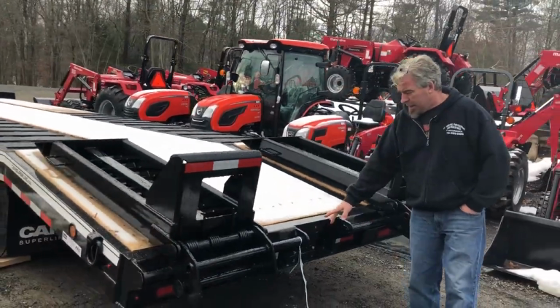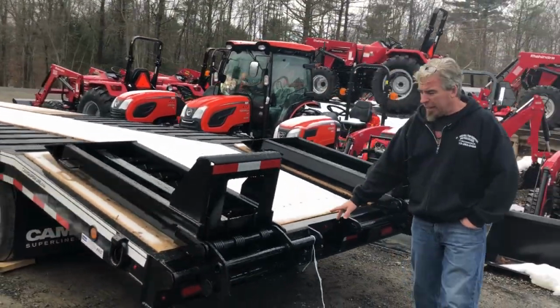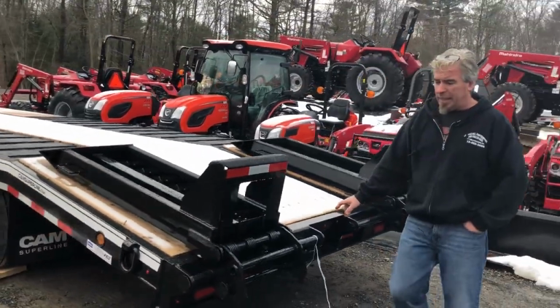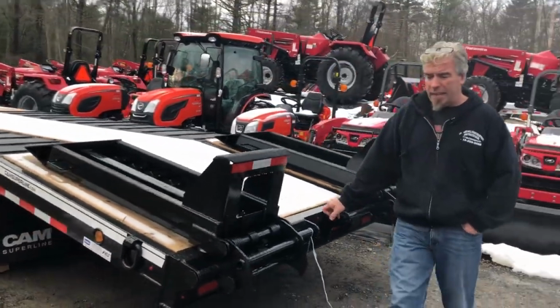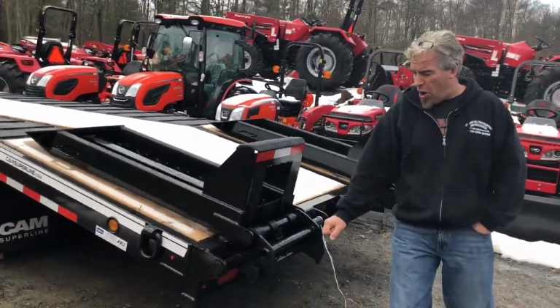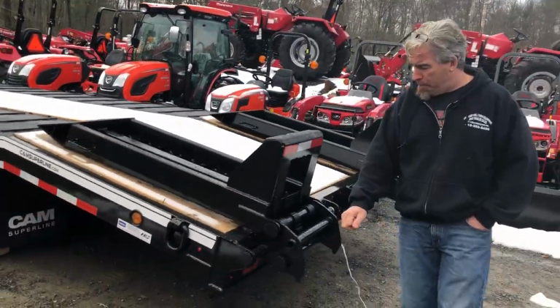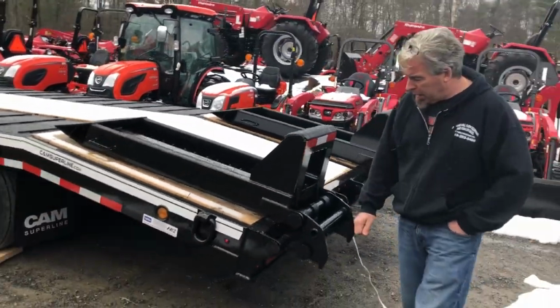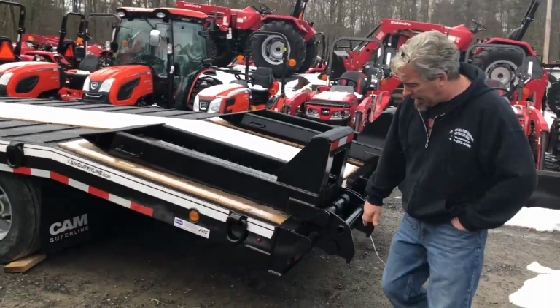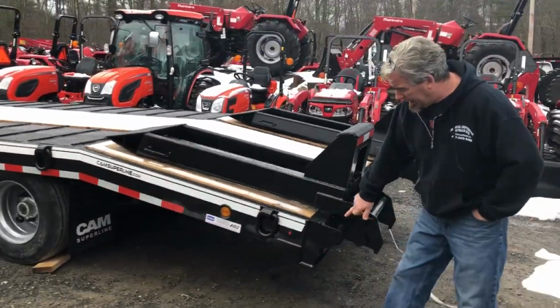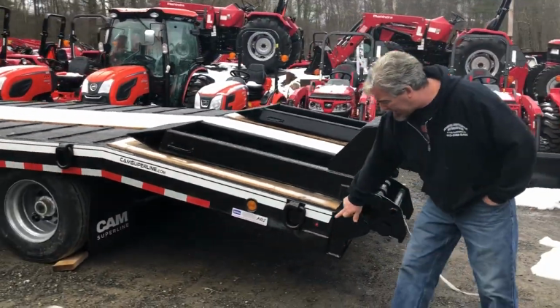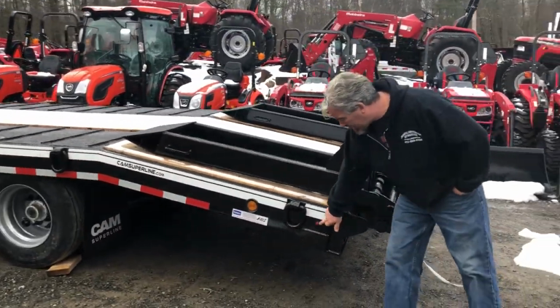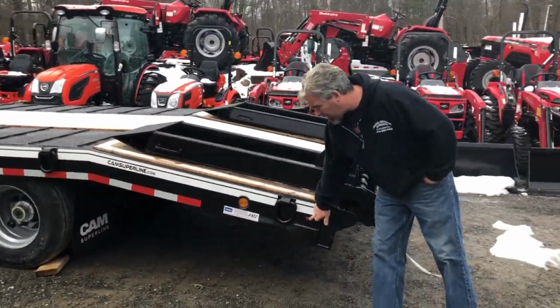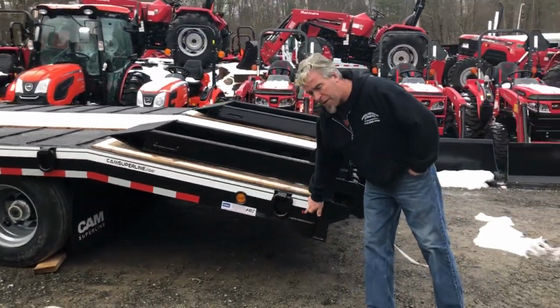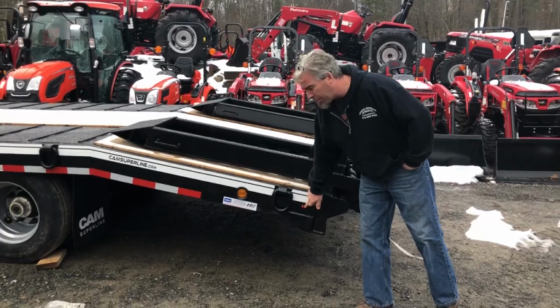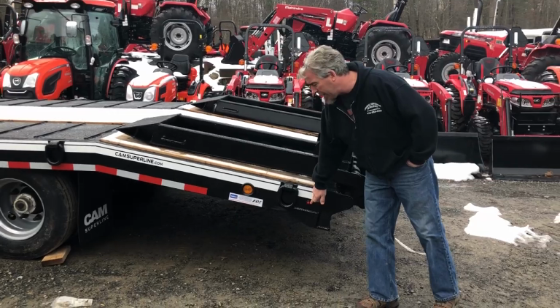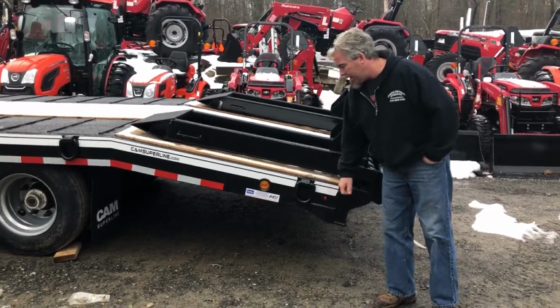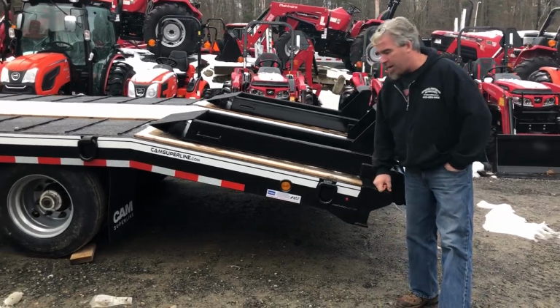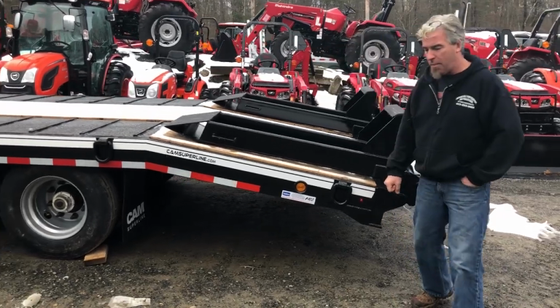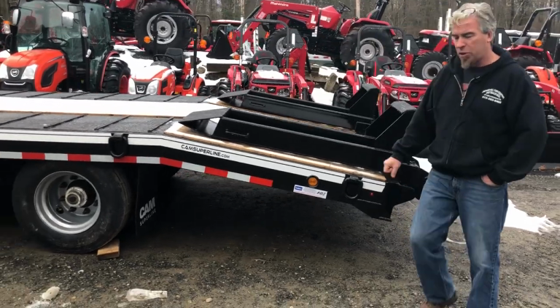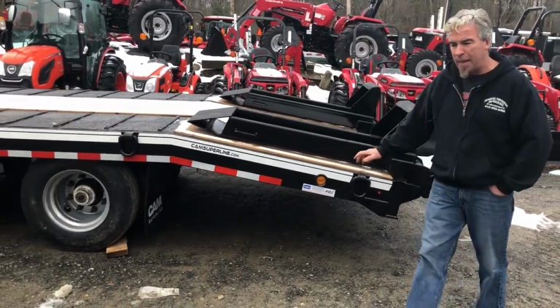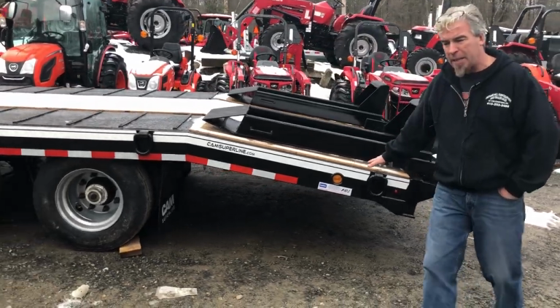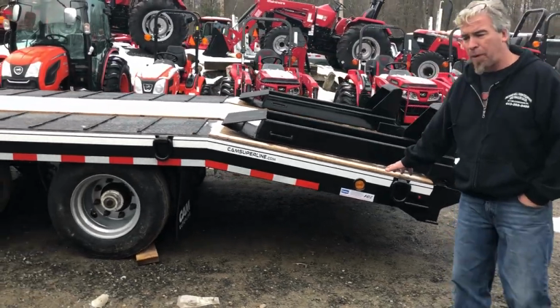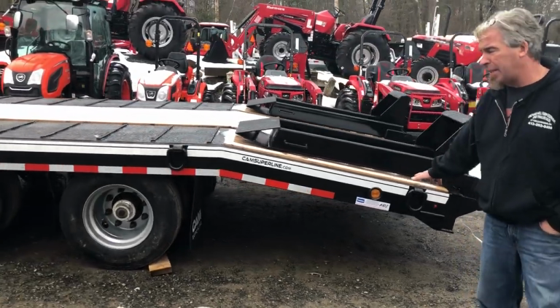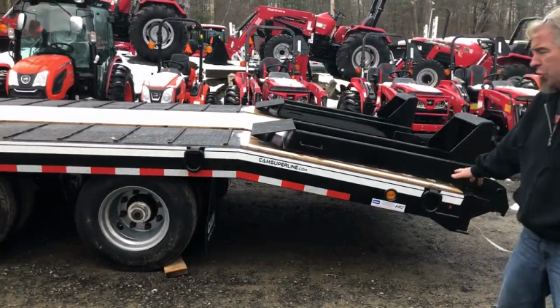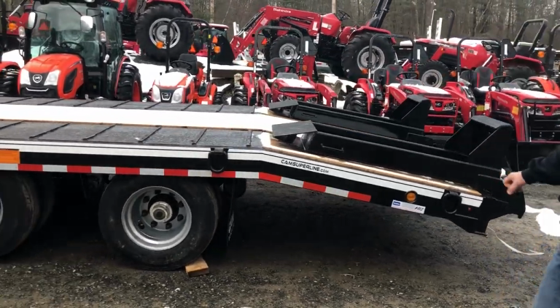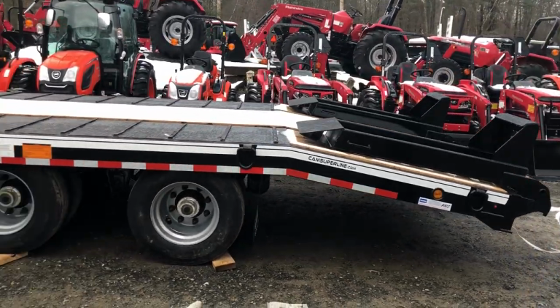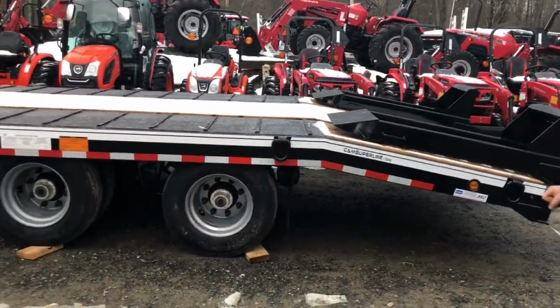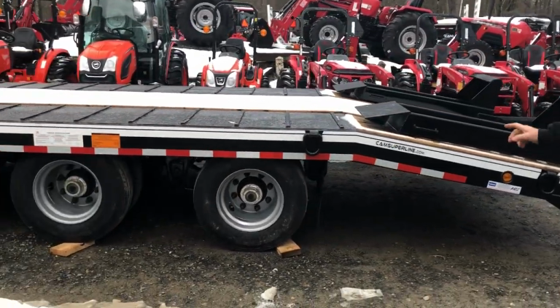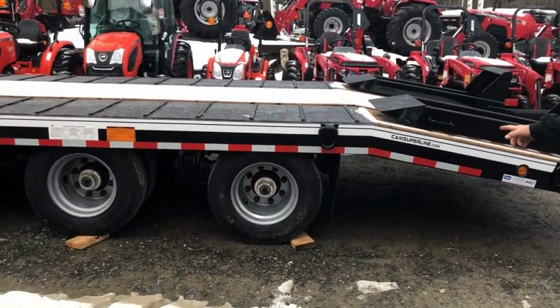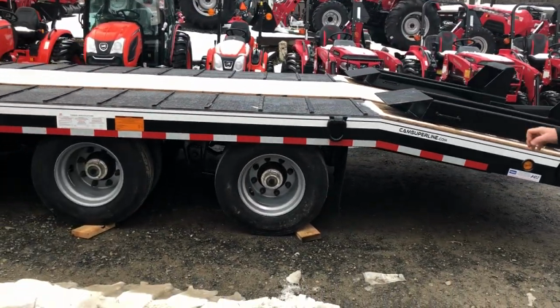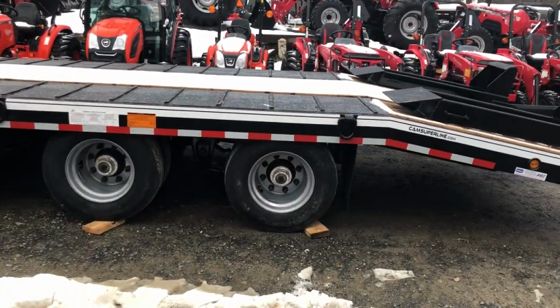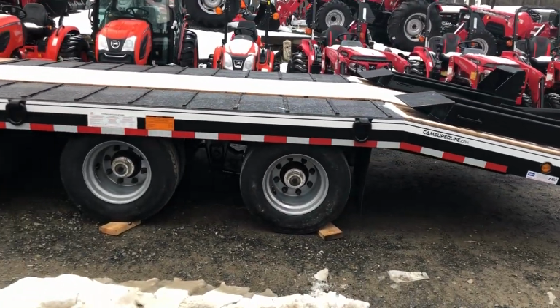LED lights — all bullet LED lights on this trailer, very bright. It also has ABS brakes and comes standard with mud flaps.